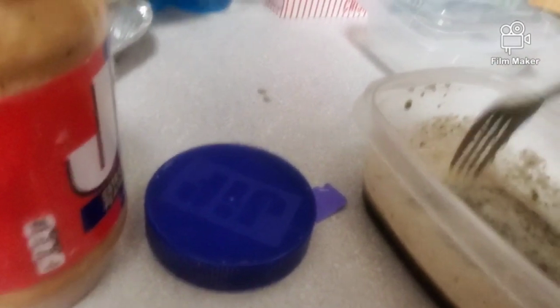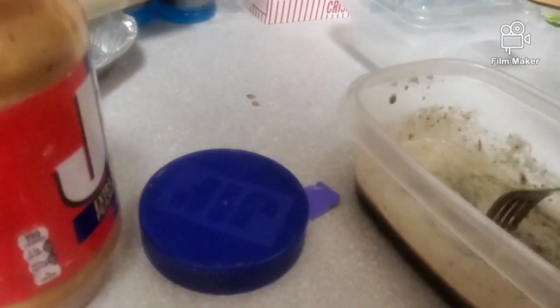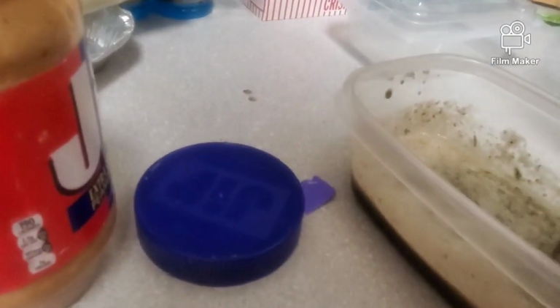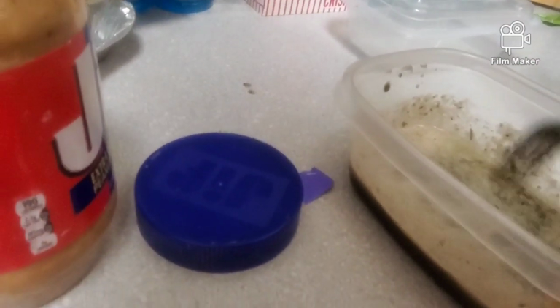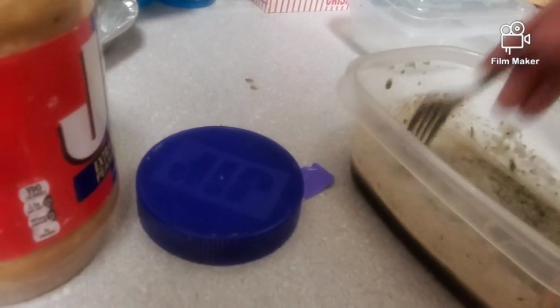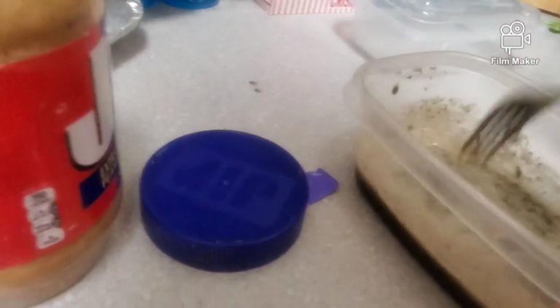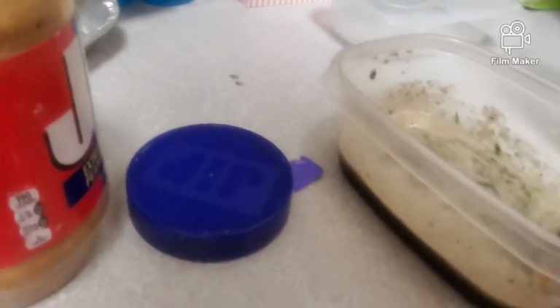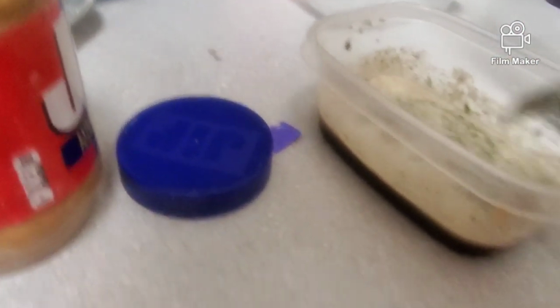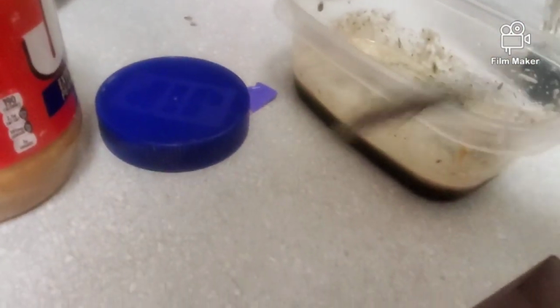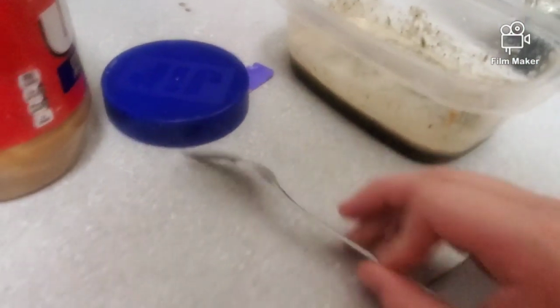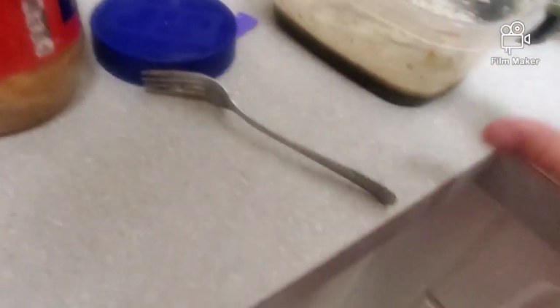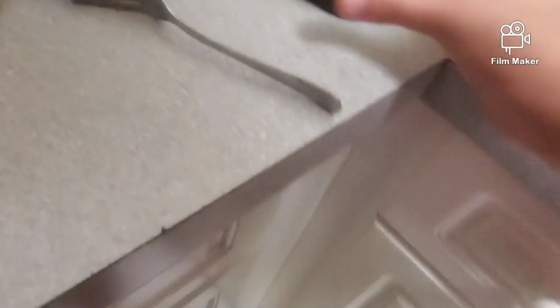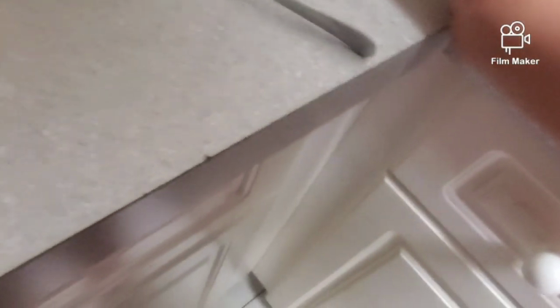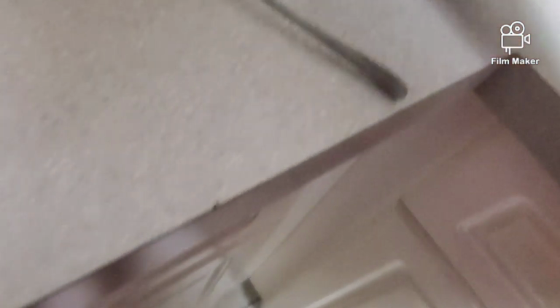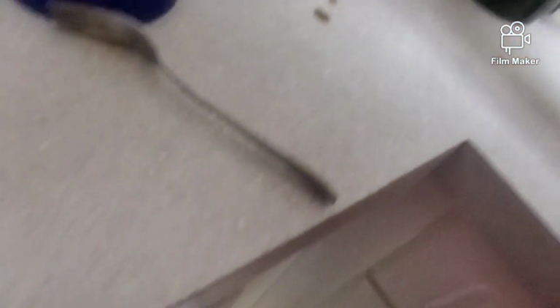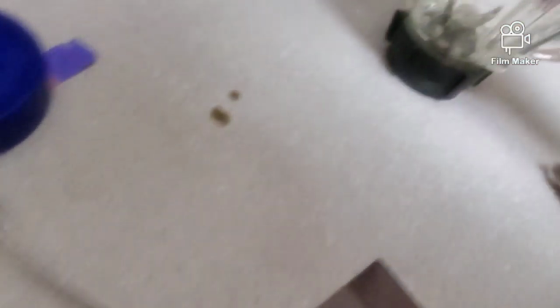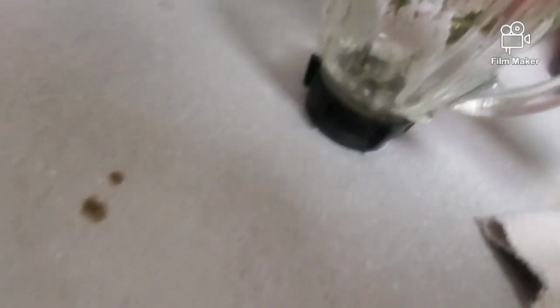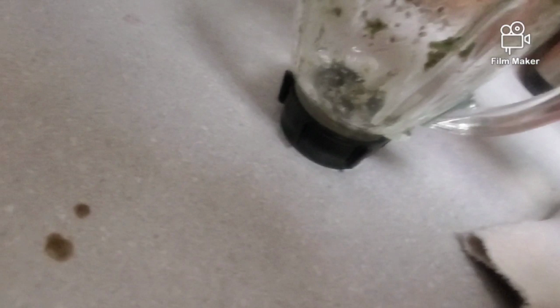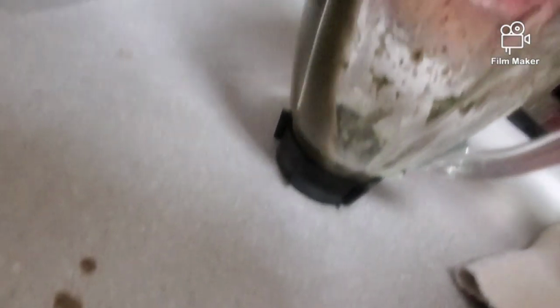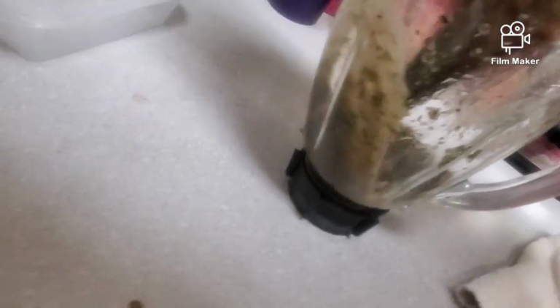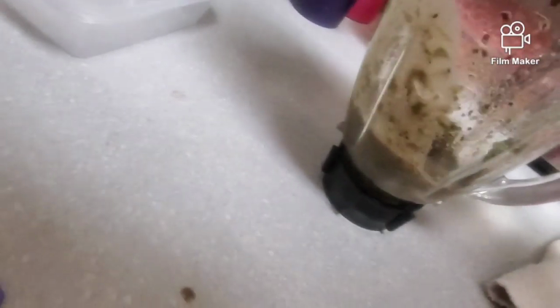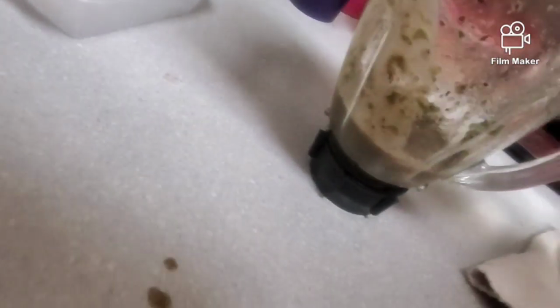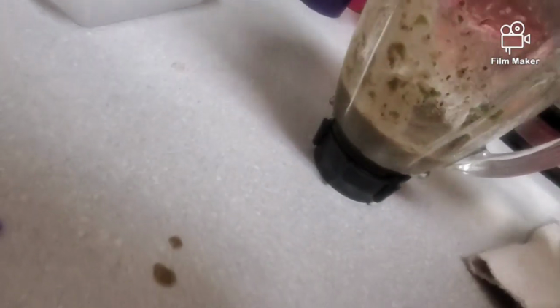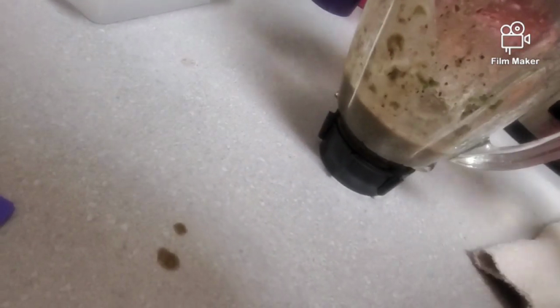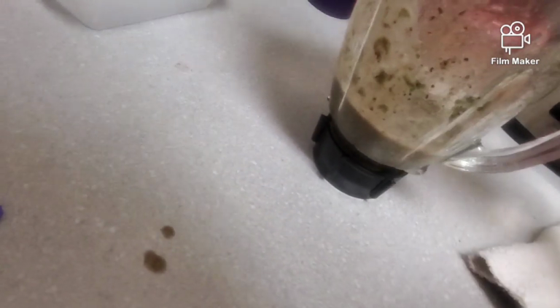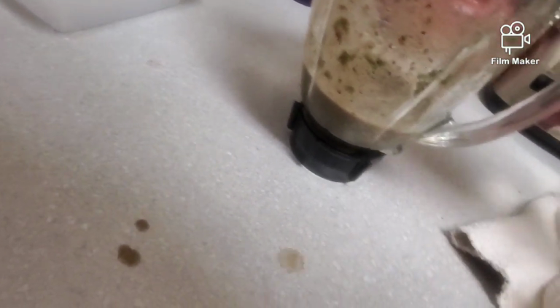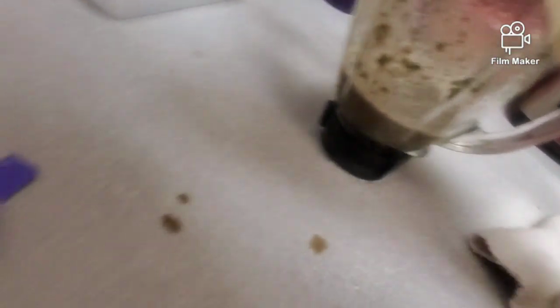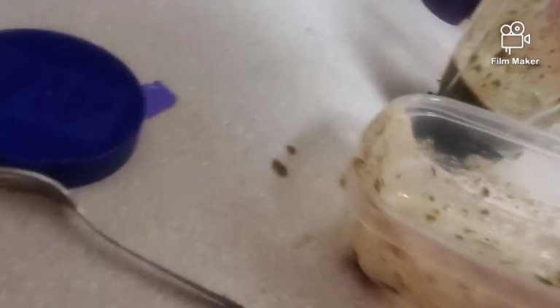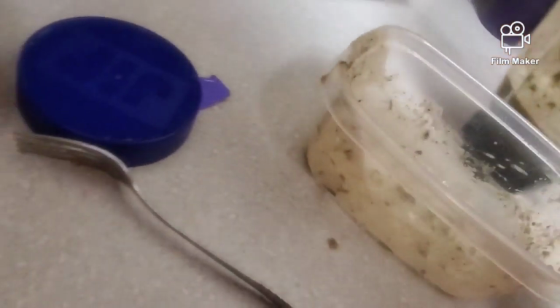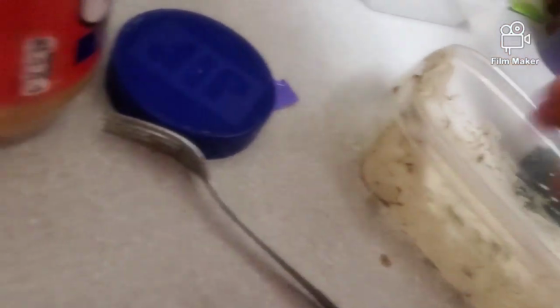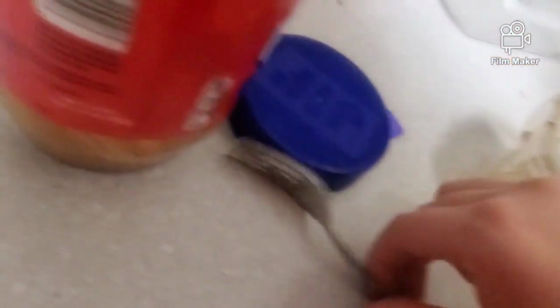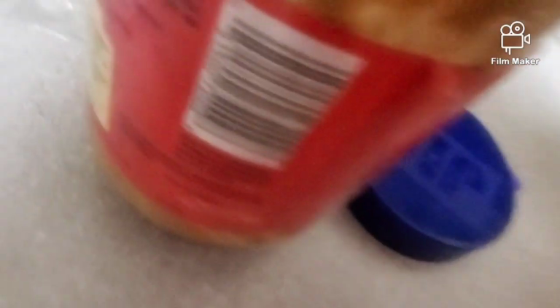Just smashing this up, and you may want to throw it in the blender one more time to get any of those peanut butter pieces that are still left in there.